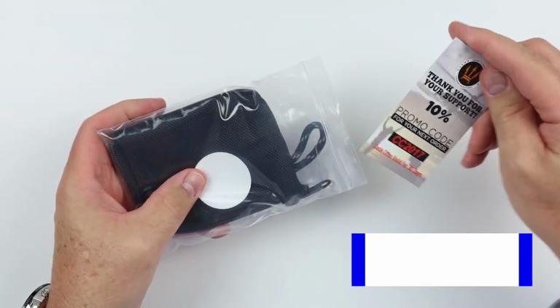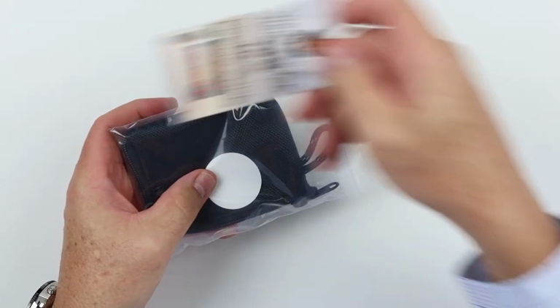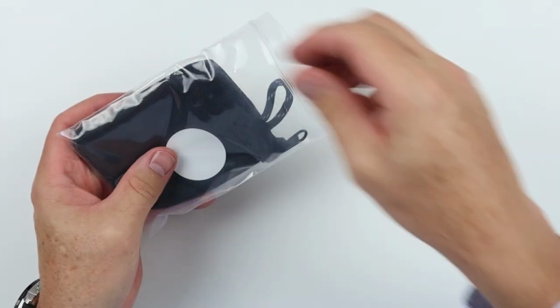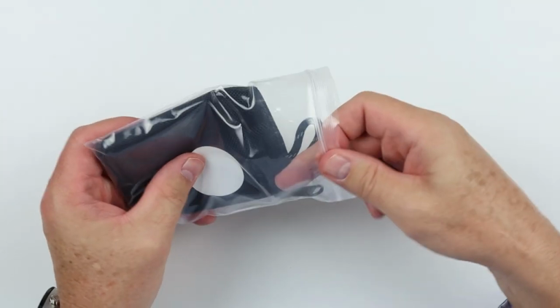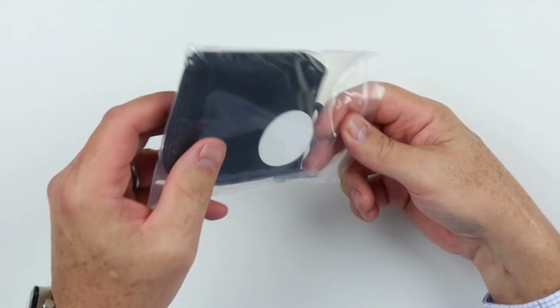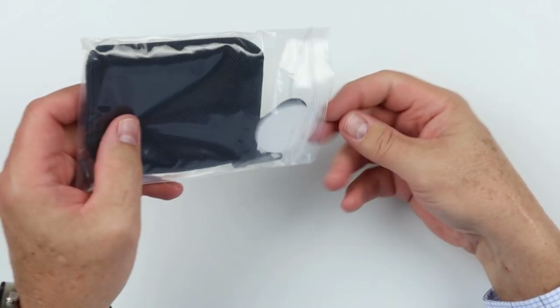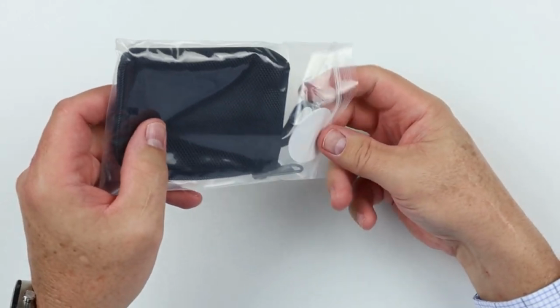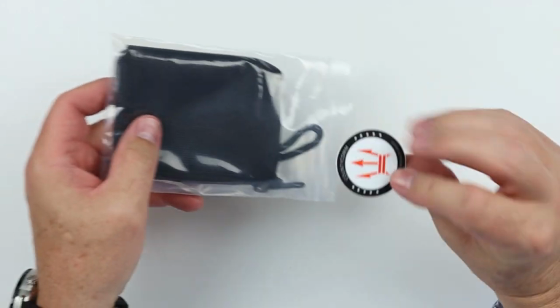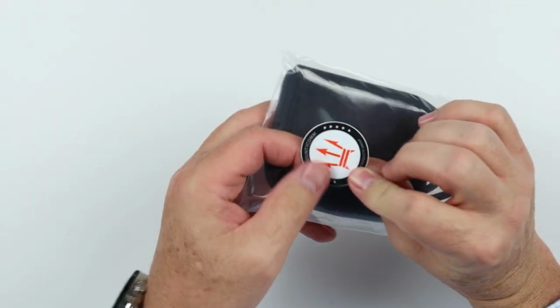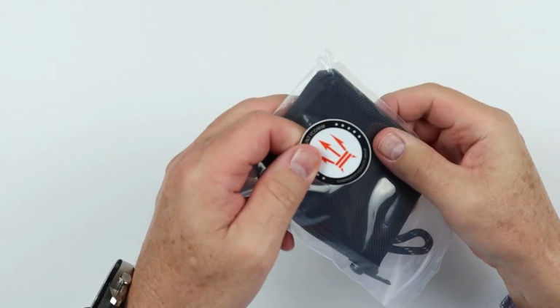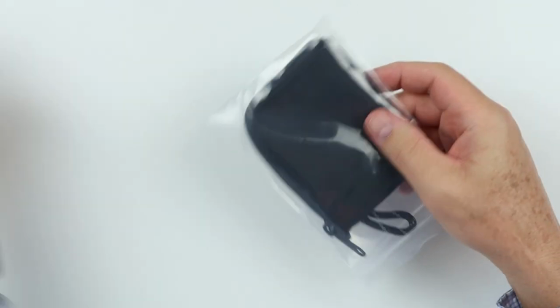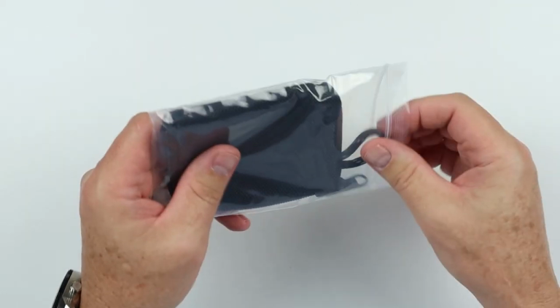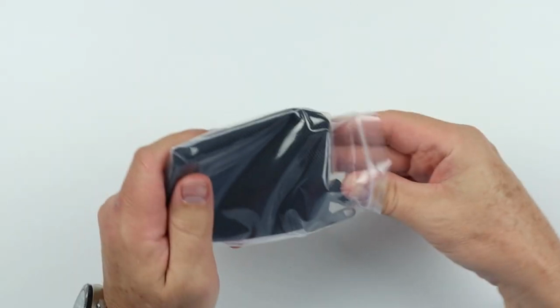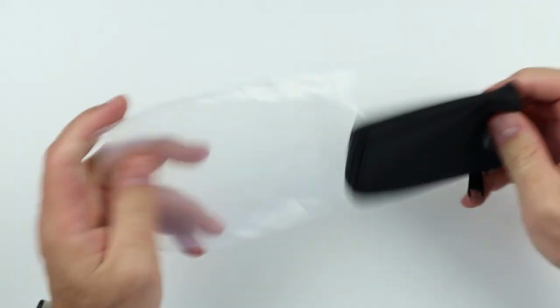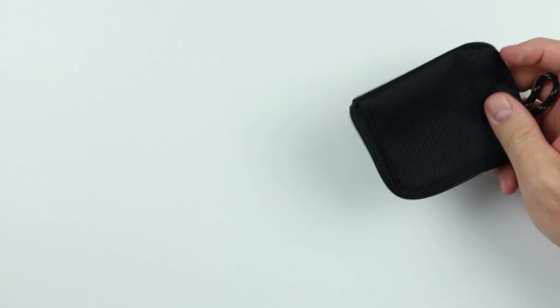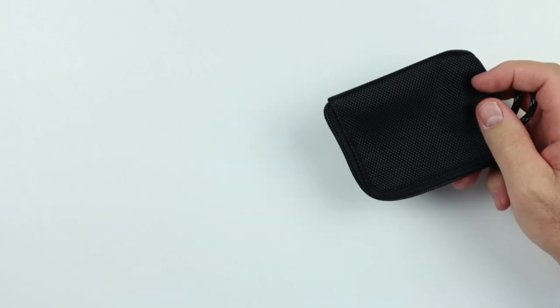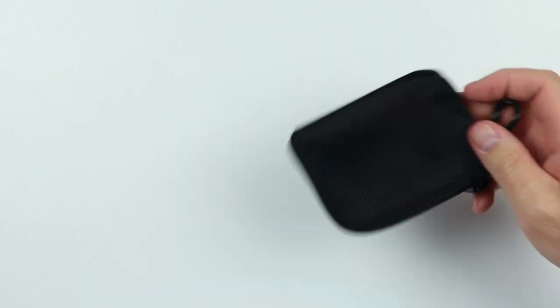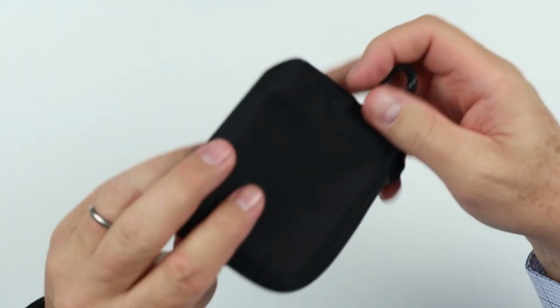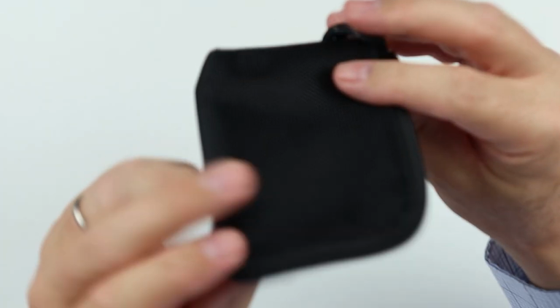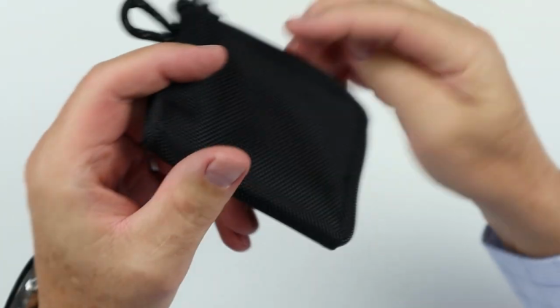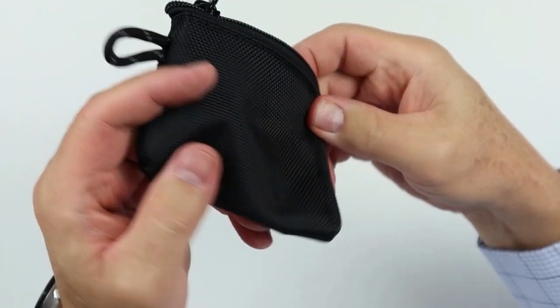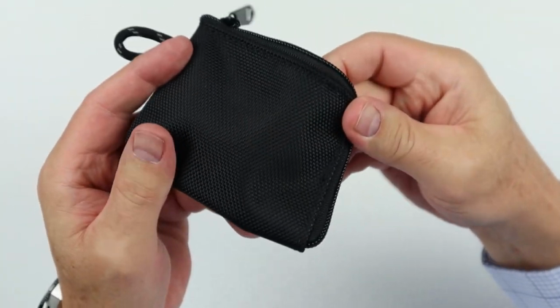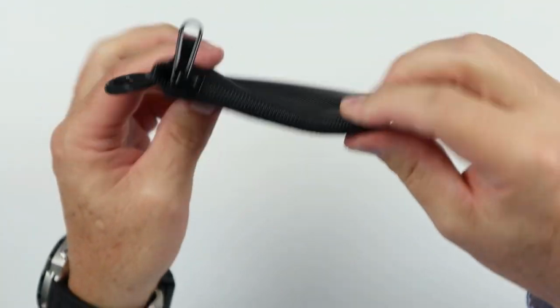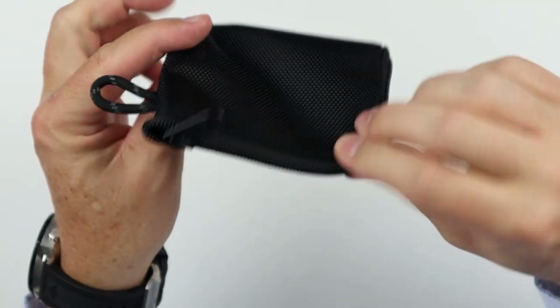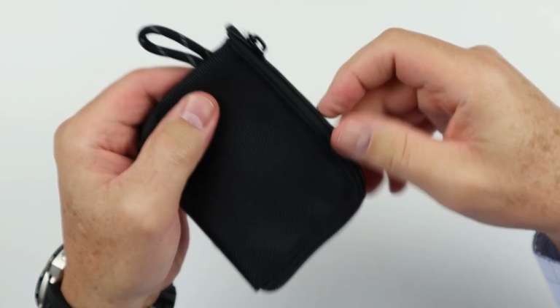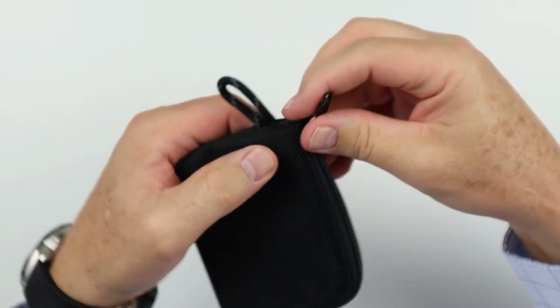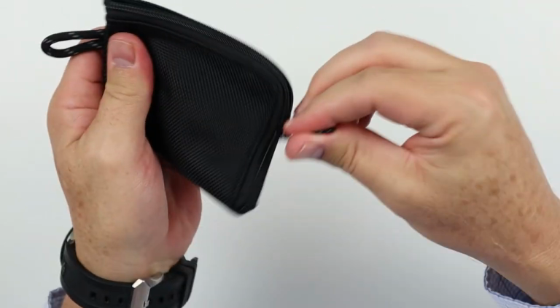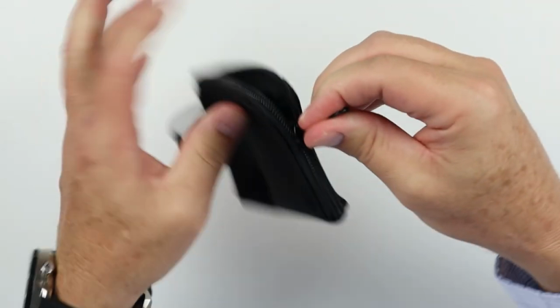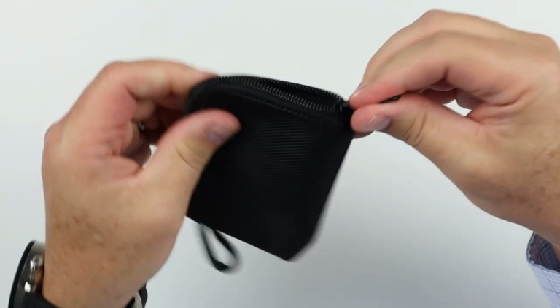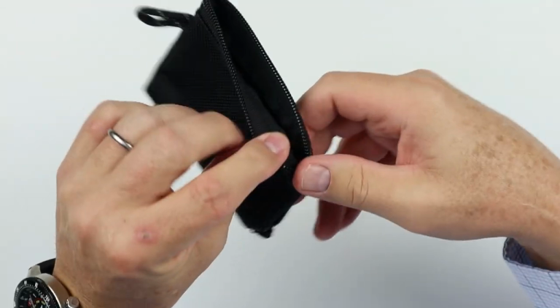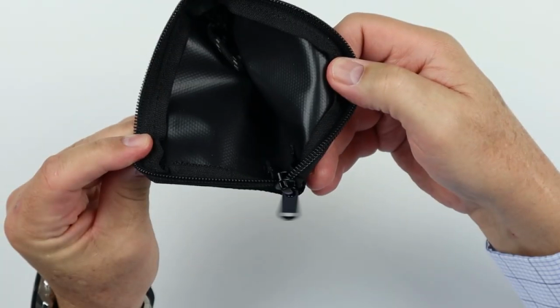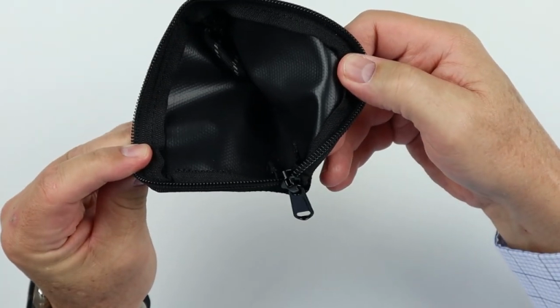We have a thank you card and a sticker. Let's get it out of here and take a look. It is black — only comes in black — and it has a zipper.